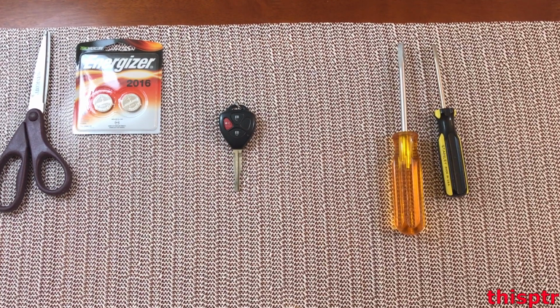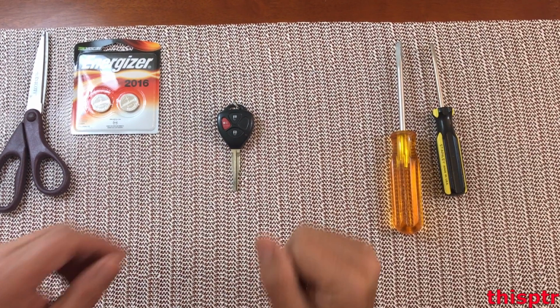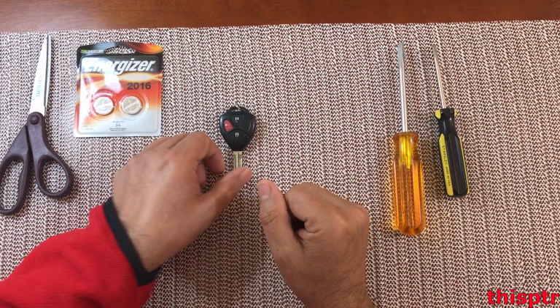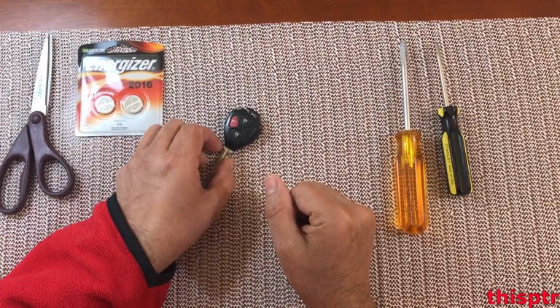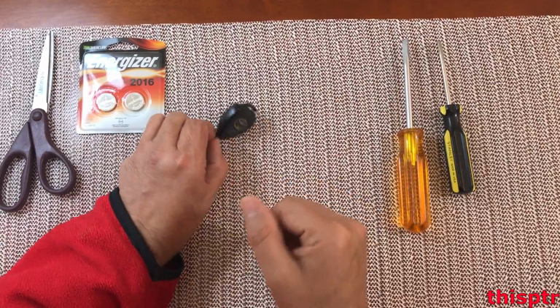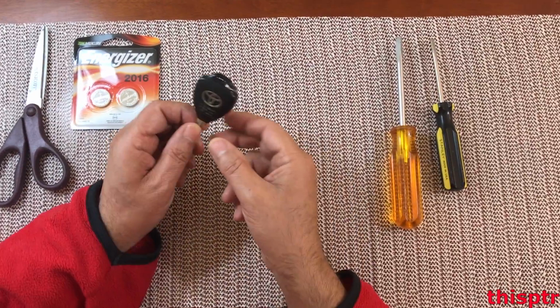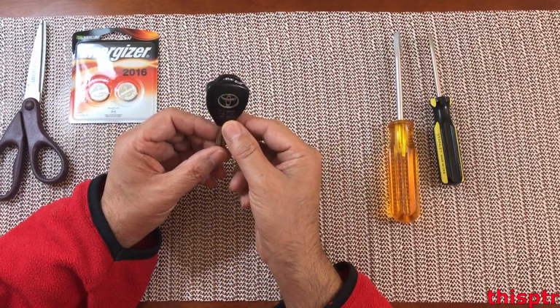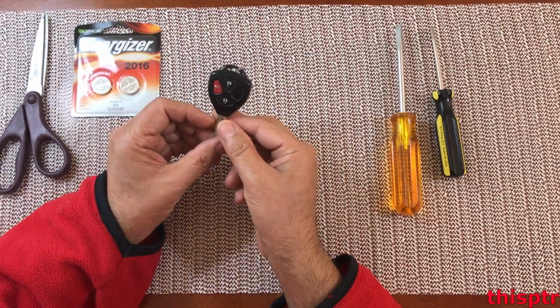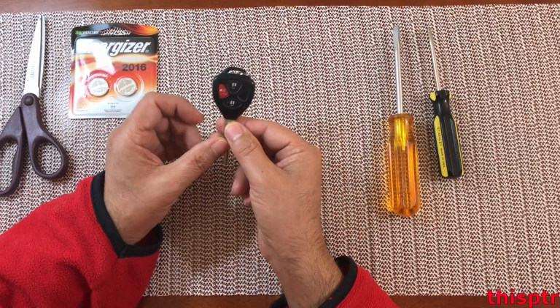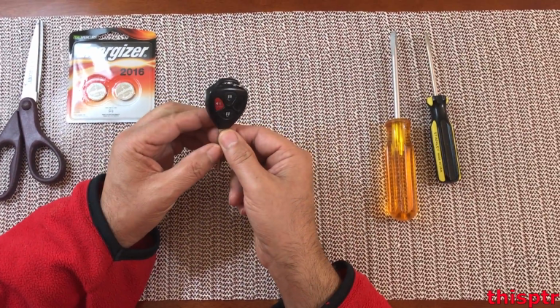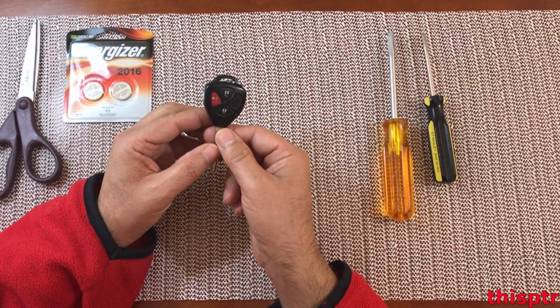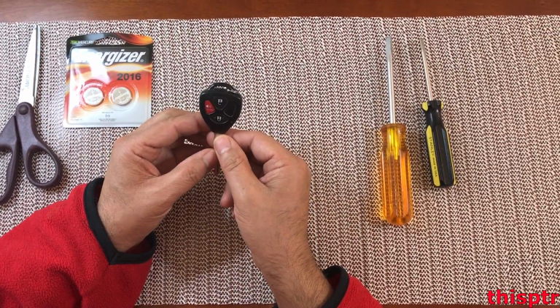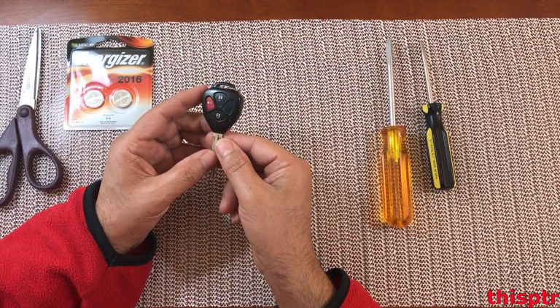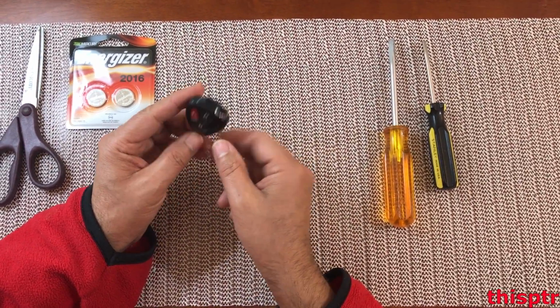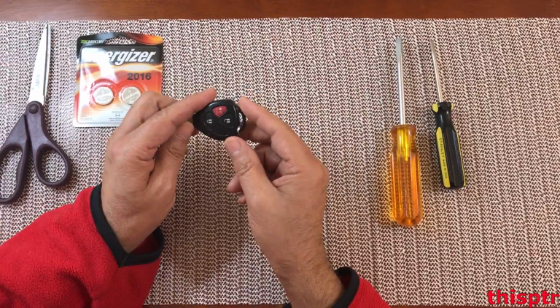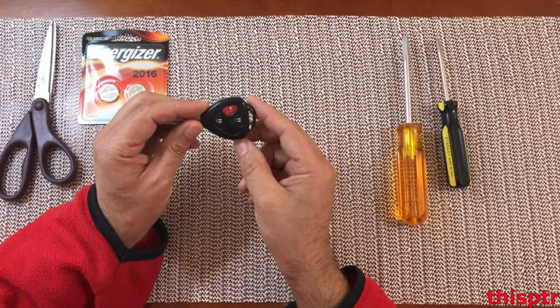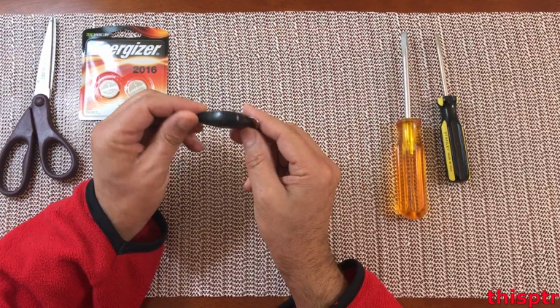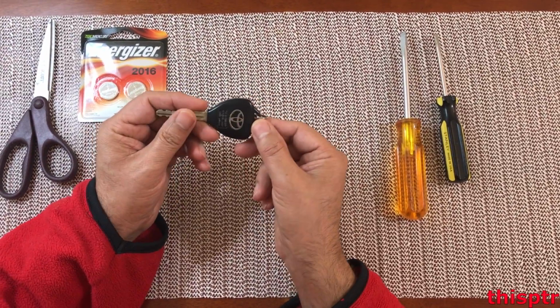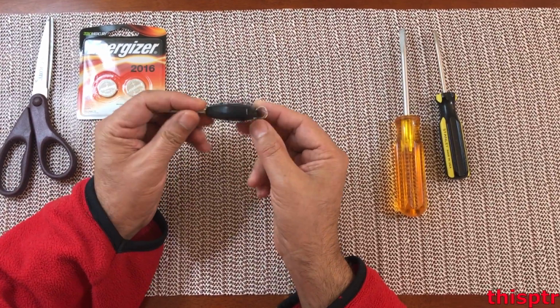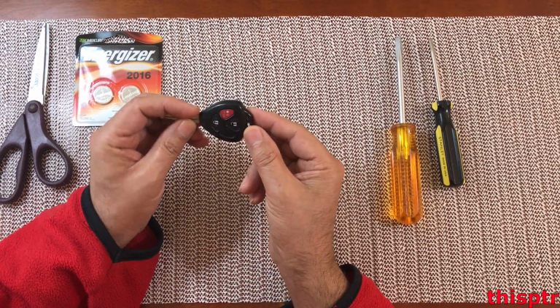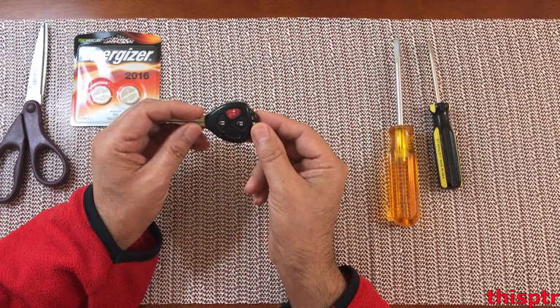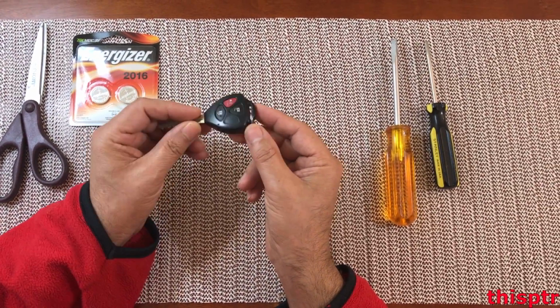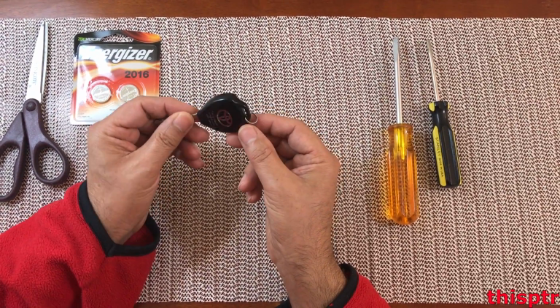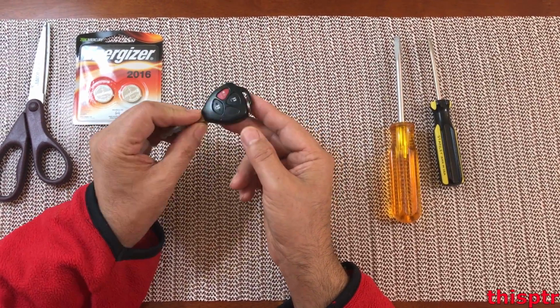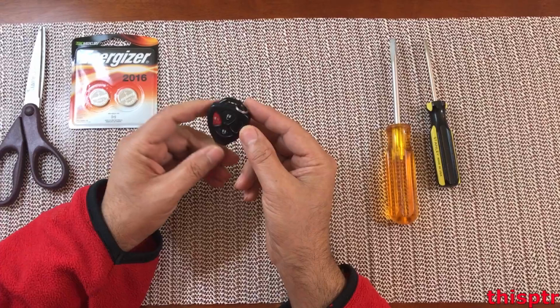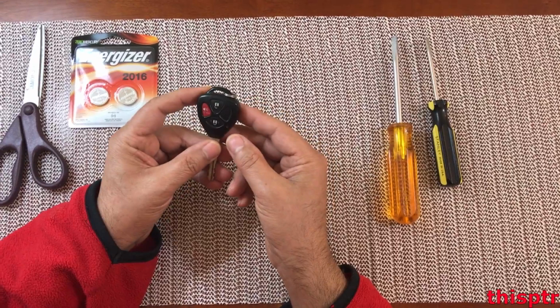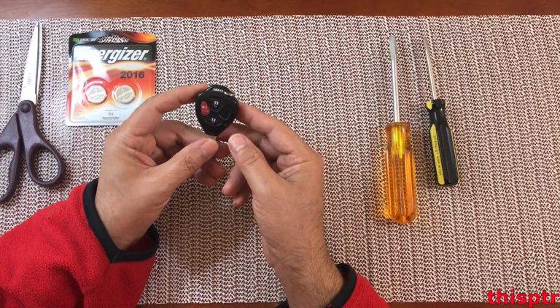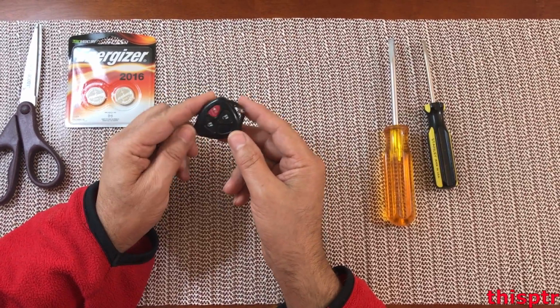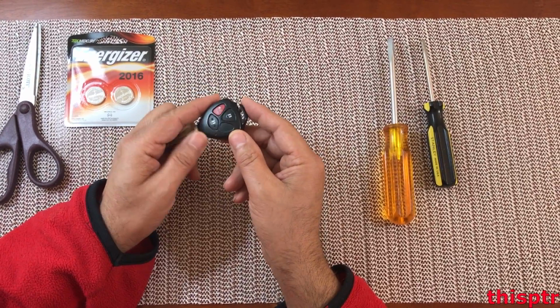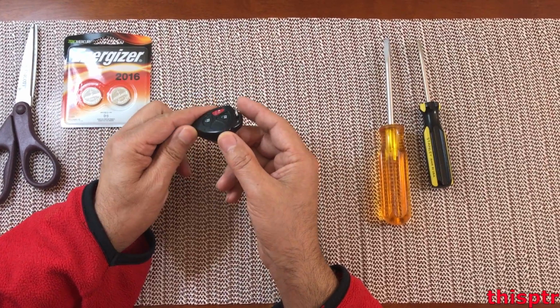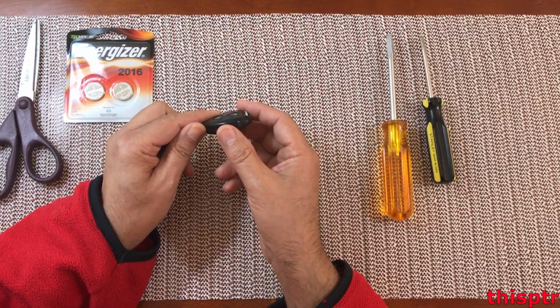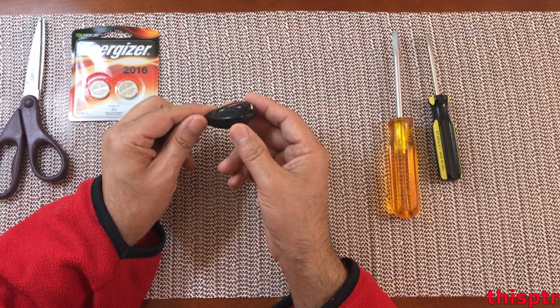What's up. We have a key that is RAV4 2011 and the battery has basically been emptied by using it so much. We're going to change this and put the new batteries in.